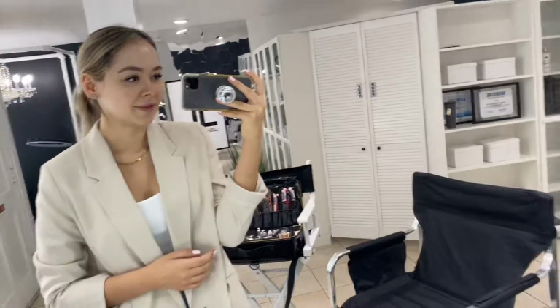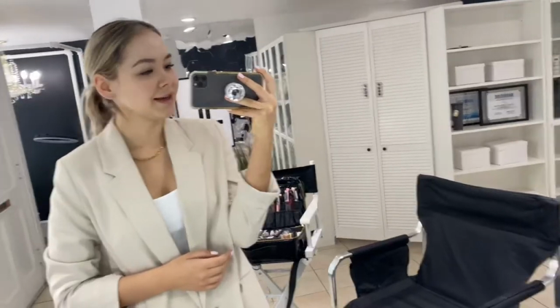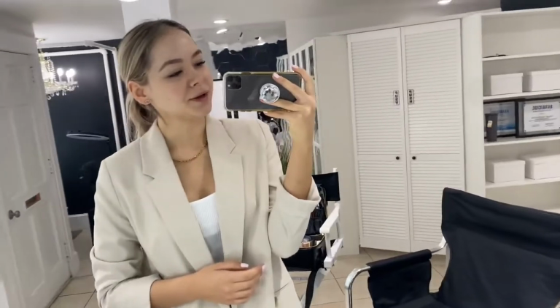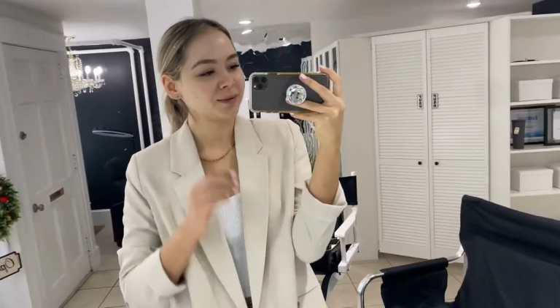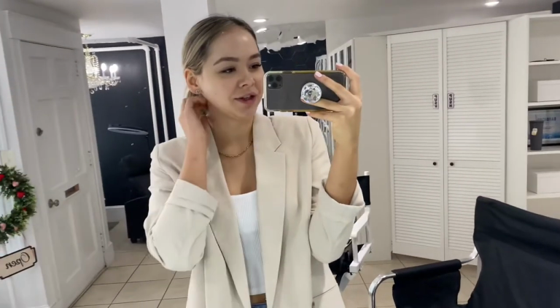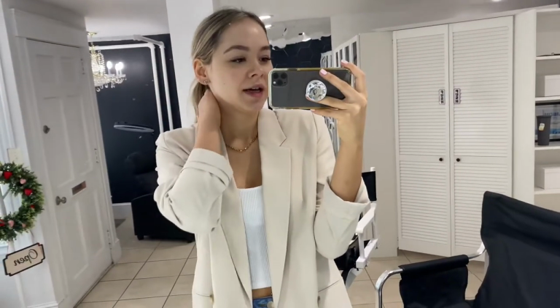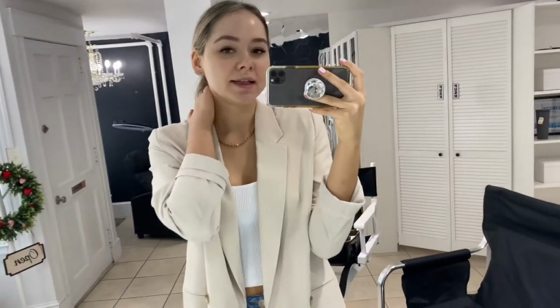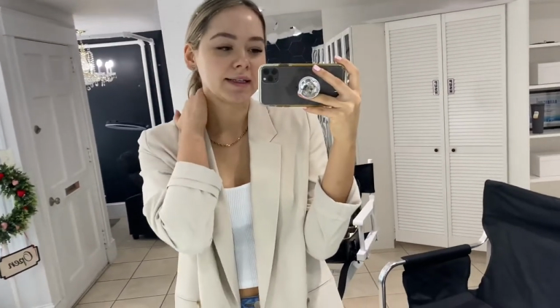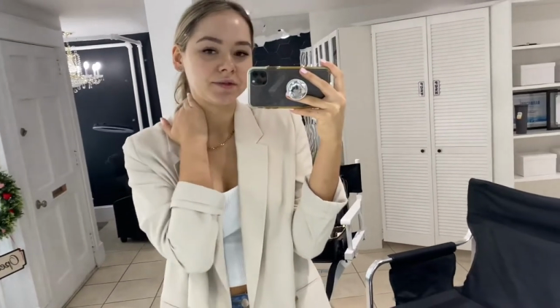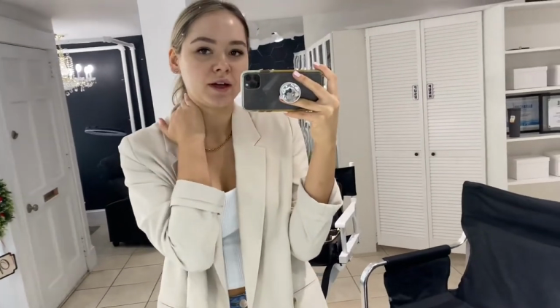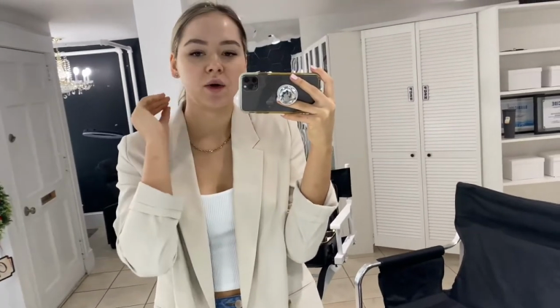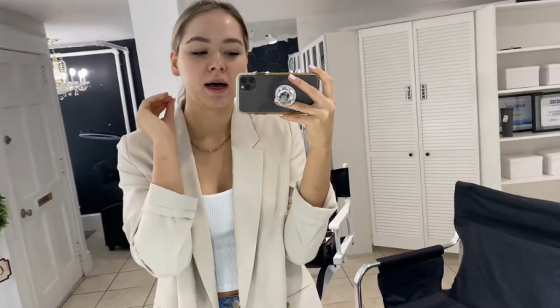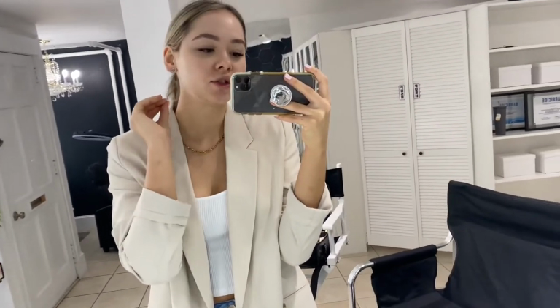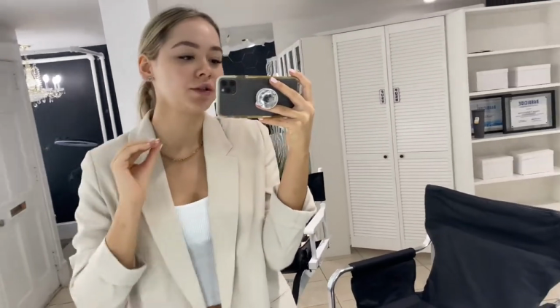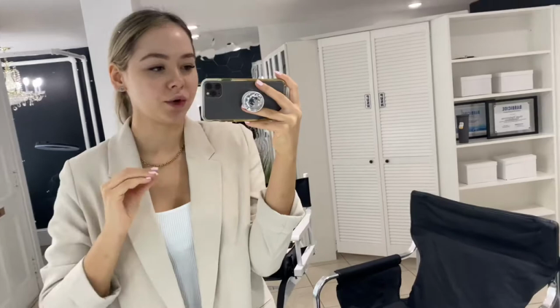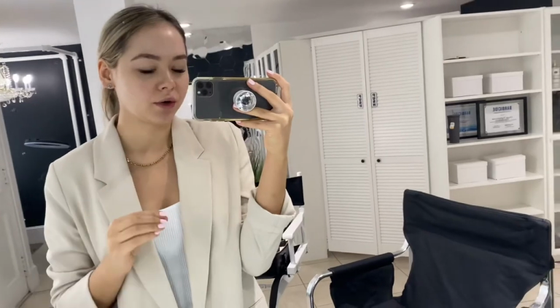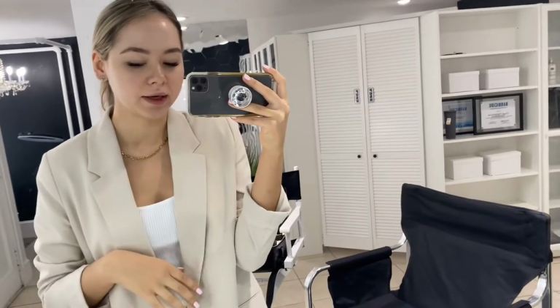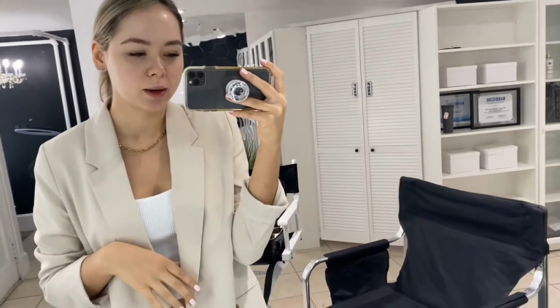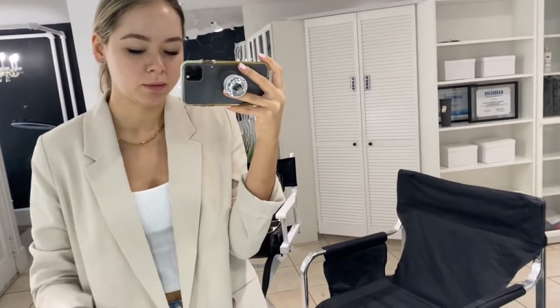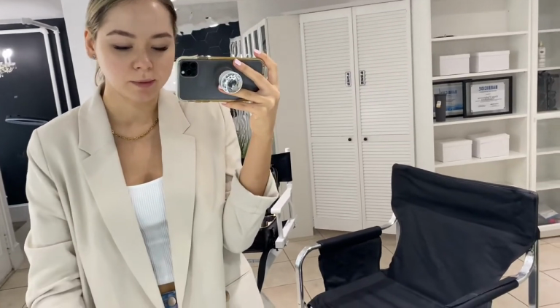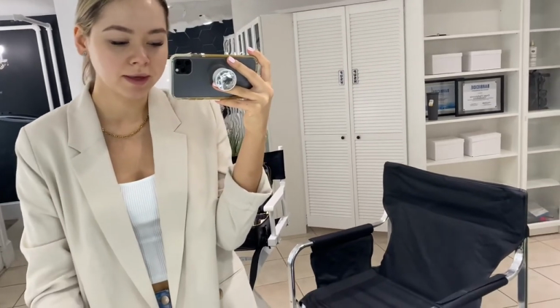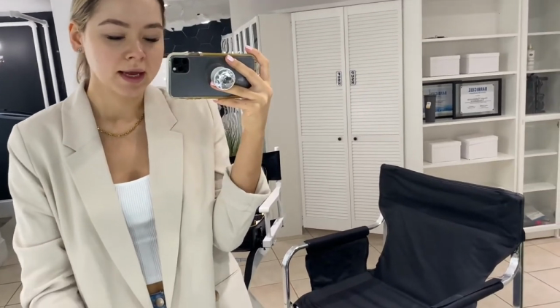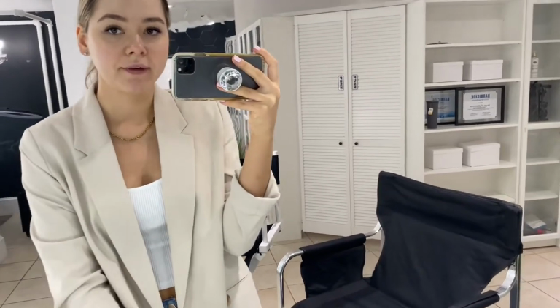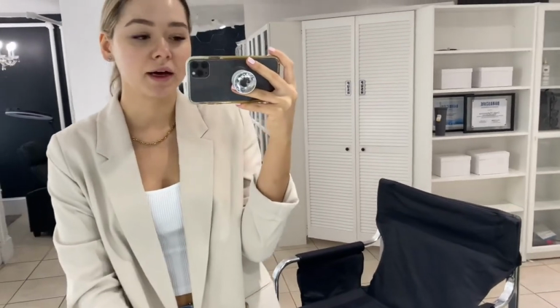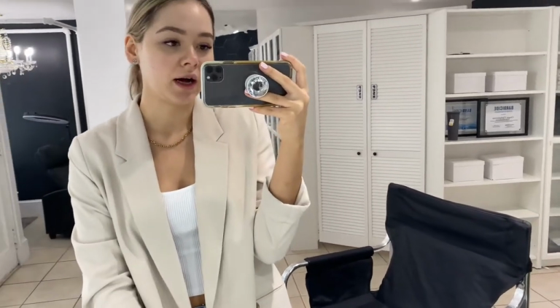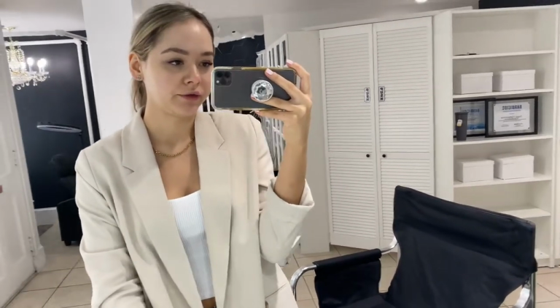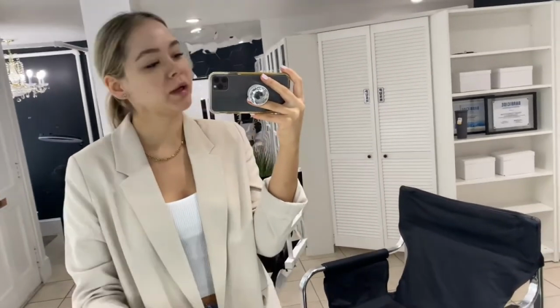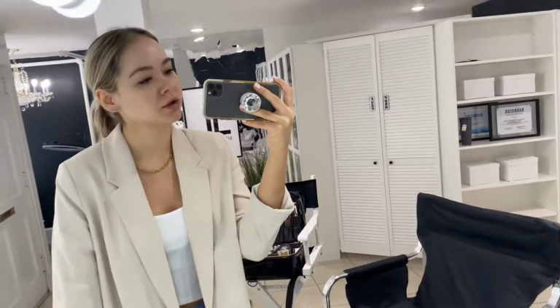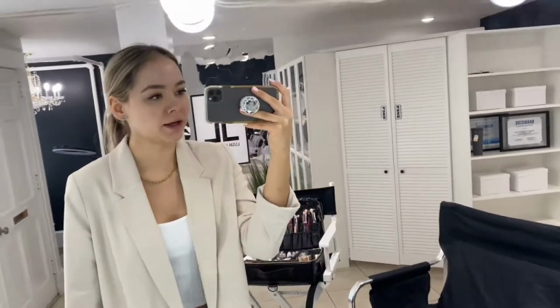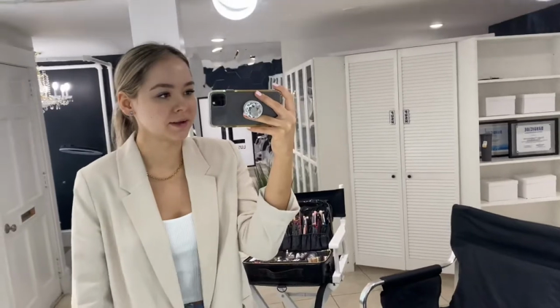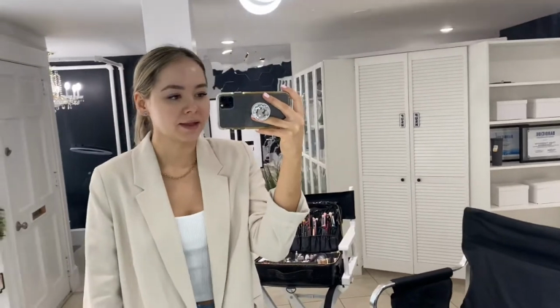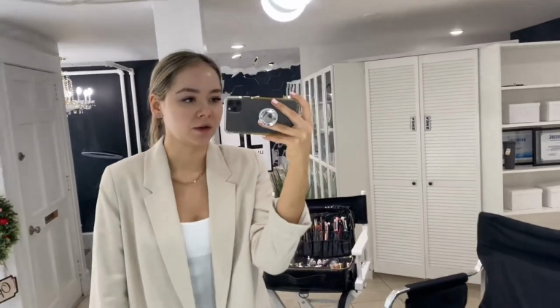Hey guys, welcome back to my channel. Today I decided to film a video to show you how I set up for makeup appointments, if I have a few appointments or trials at the salon.